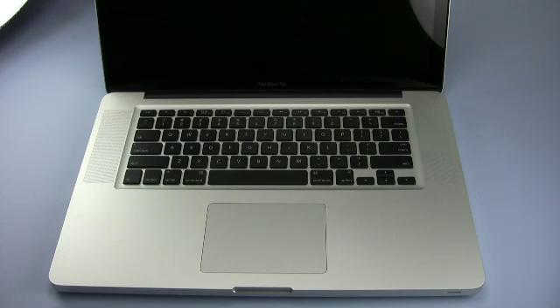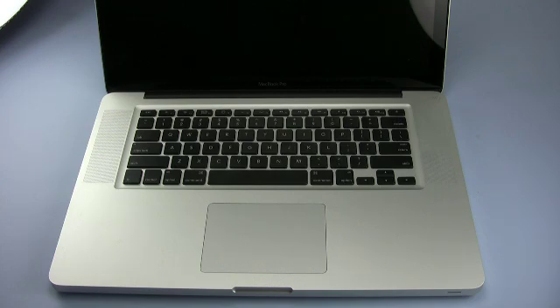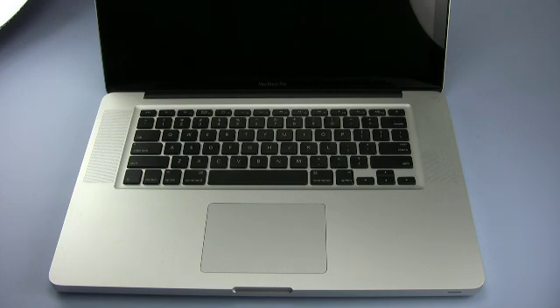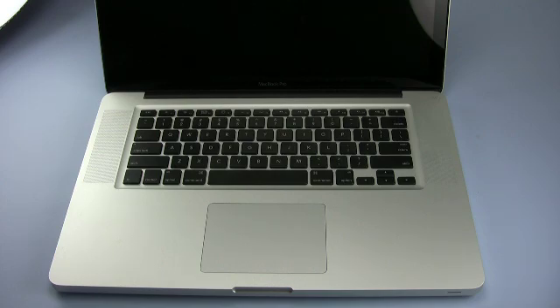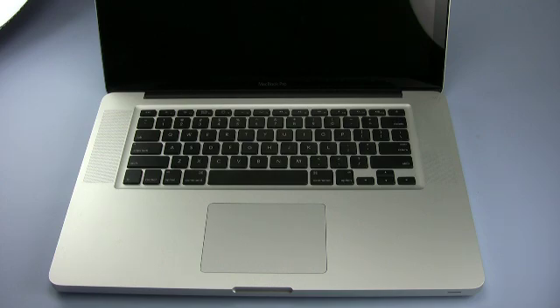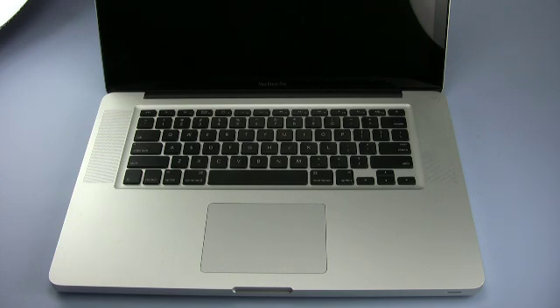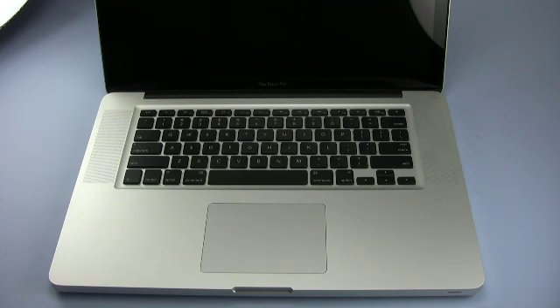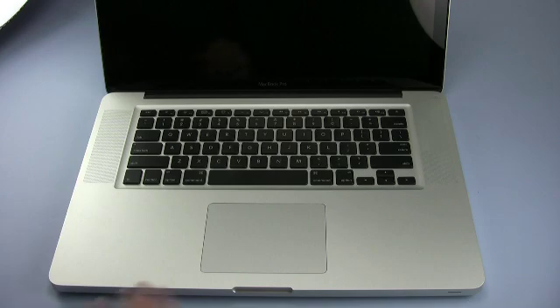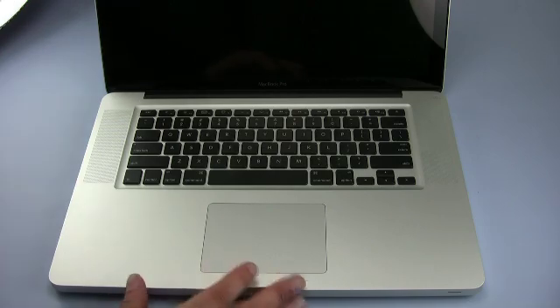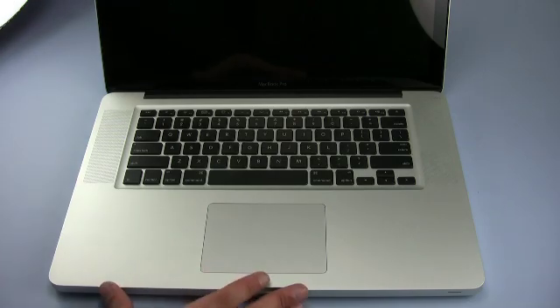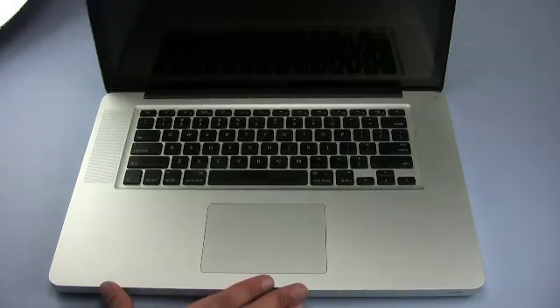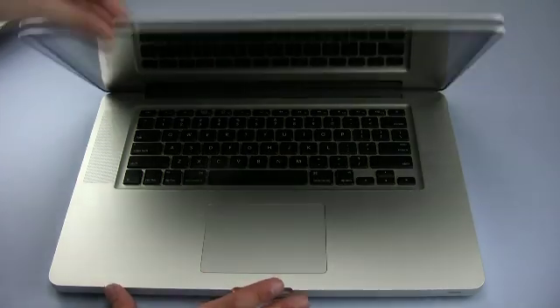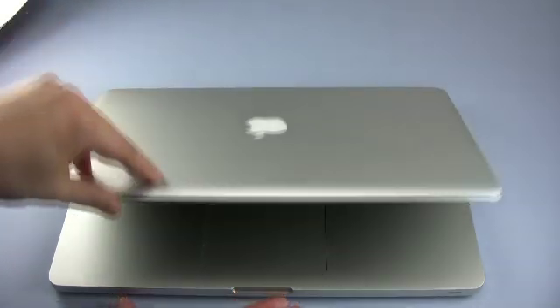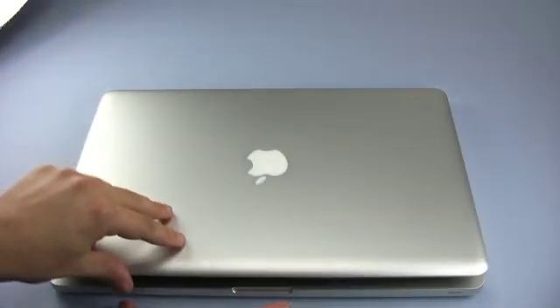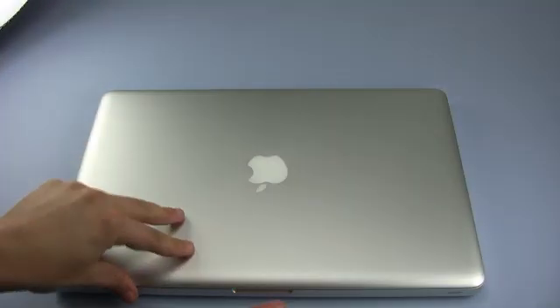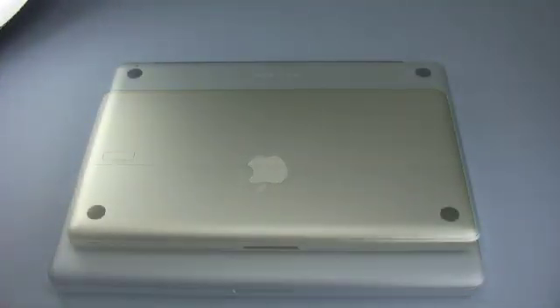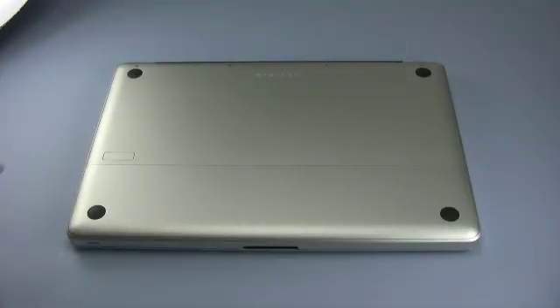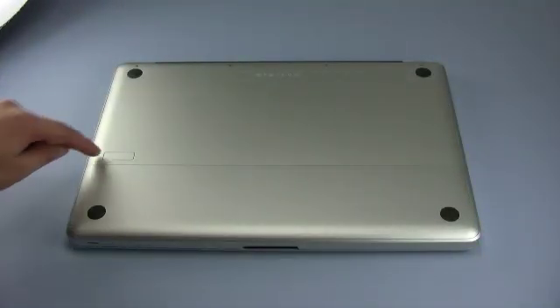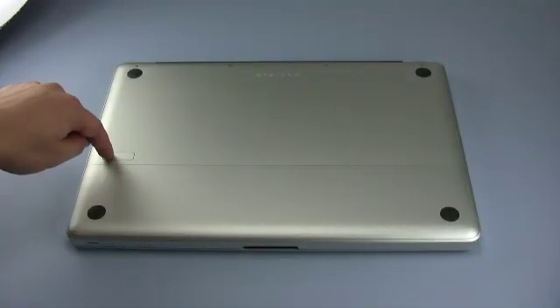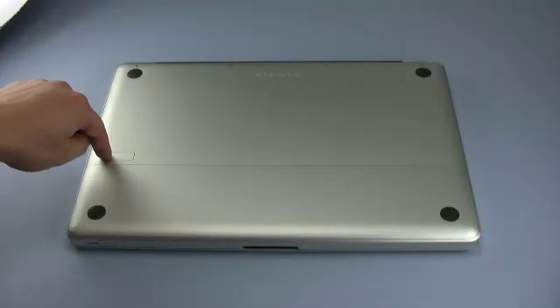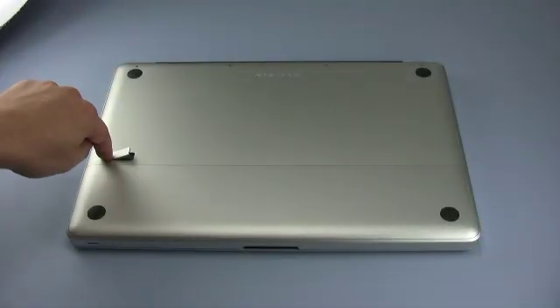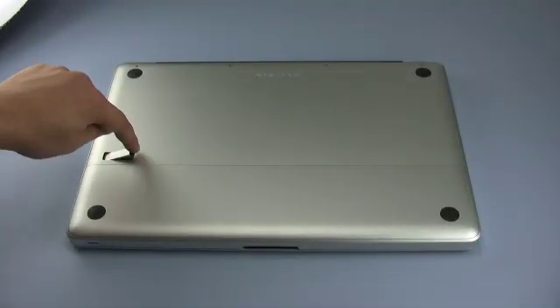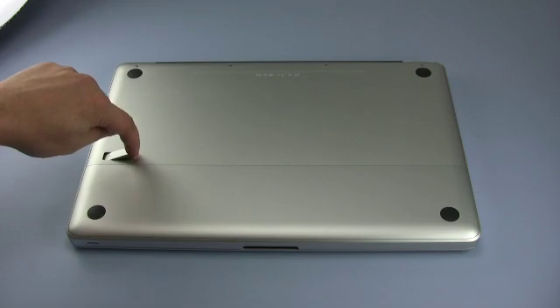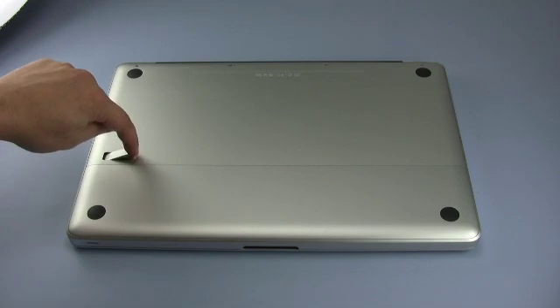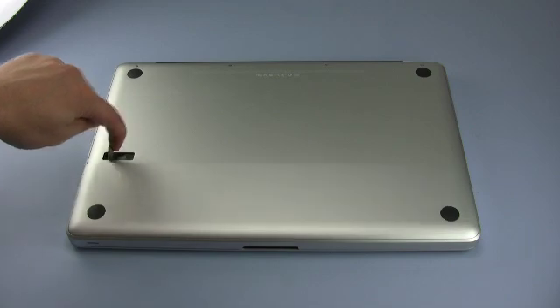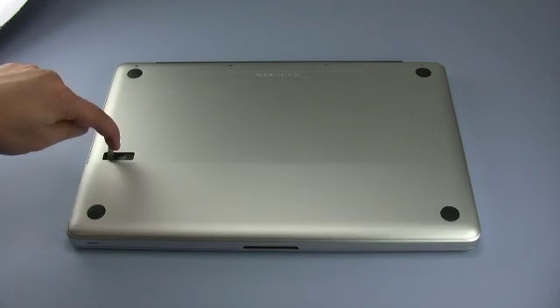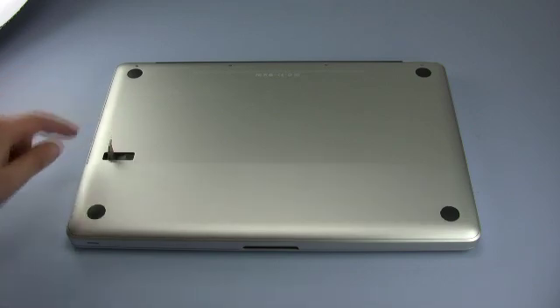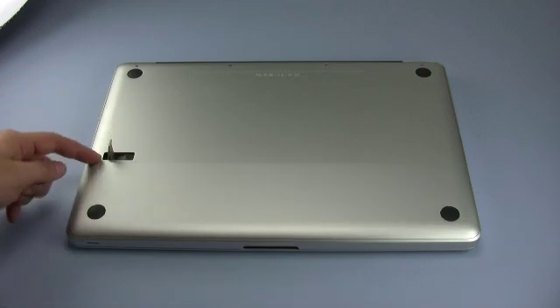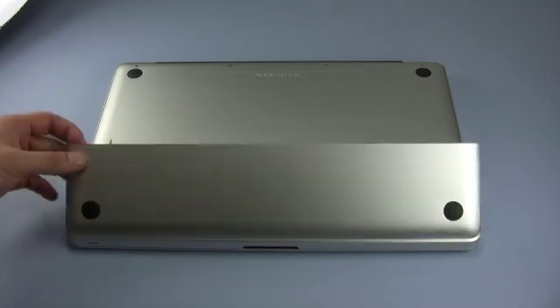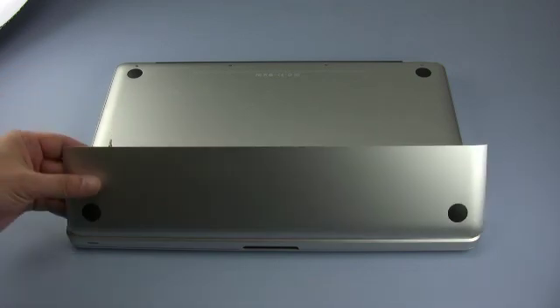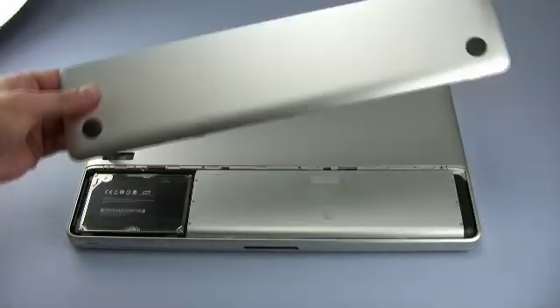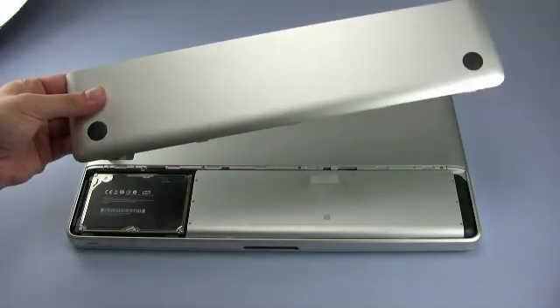We've already shut down the computer, so all we need to do is close the lid and turn it over, and we can begin. Once the machine has been turned over, use the latch on the bottom to release the battery cover, which can then be removed.